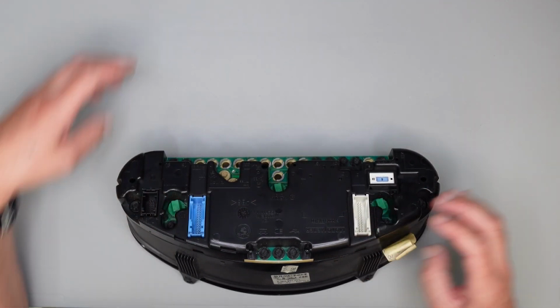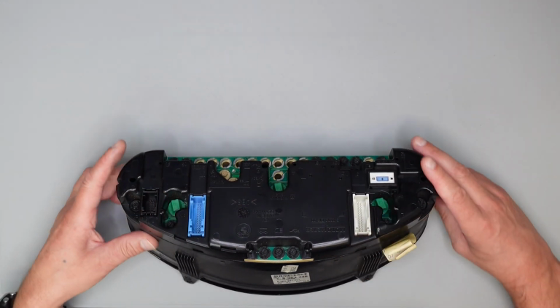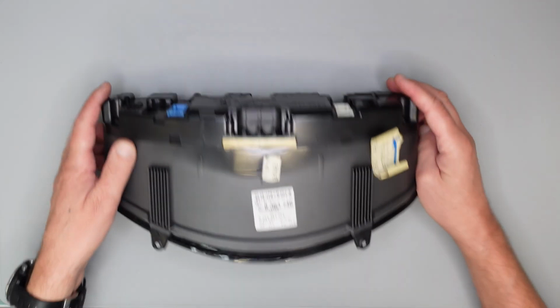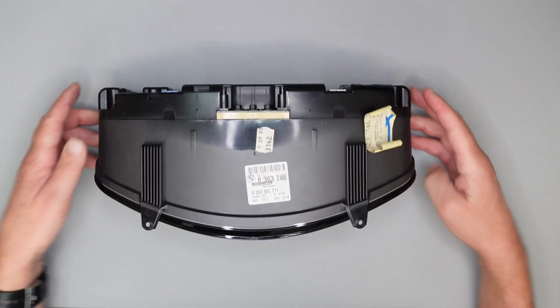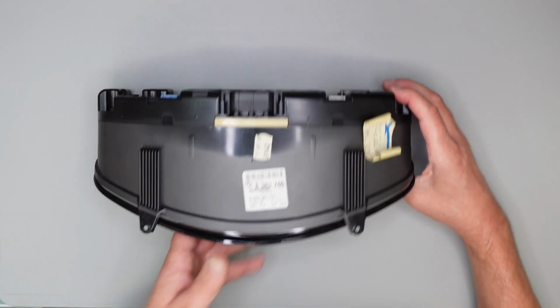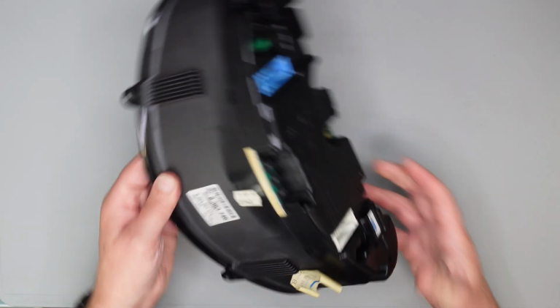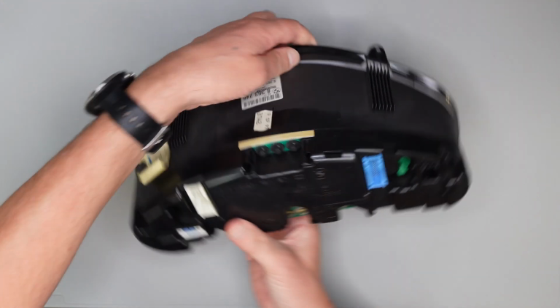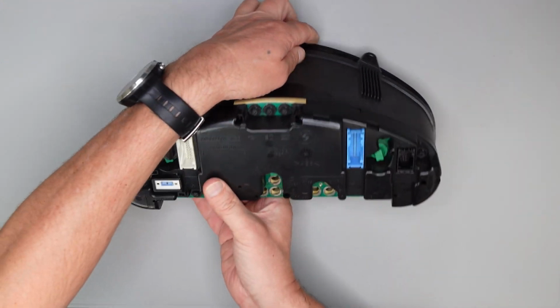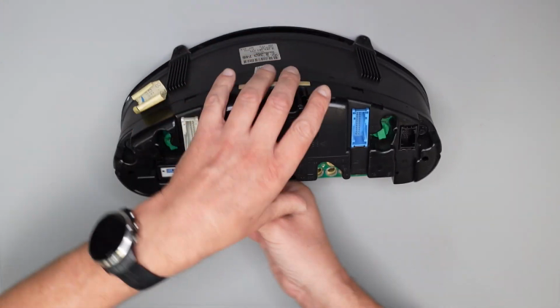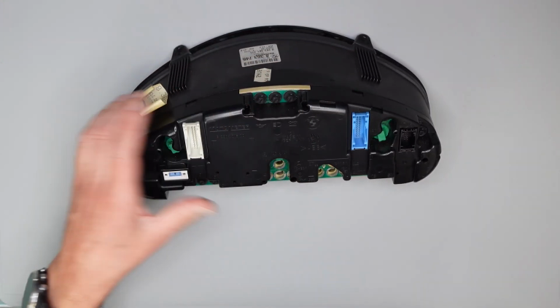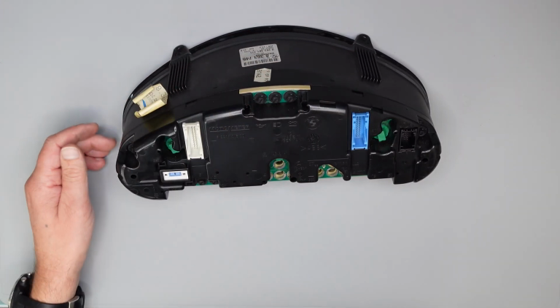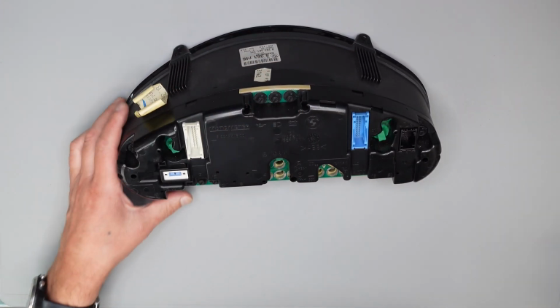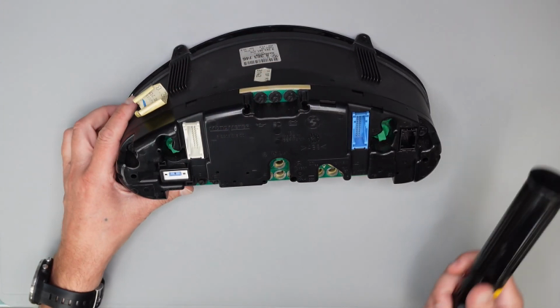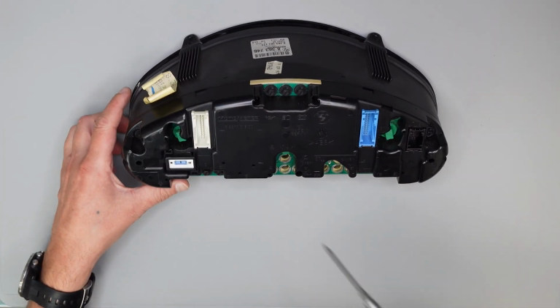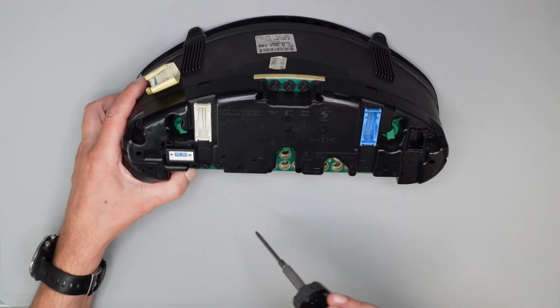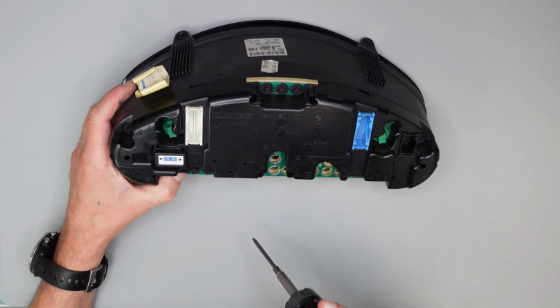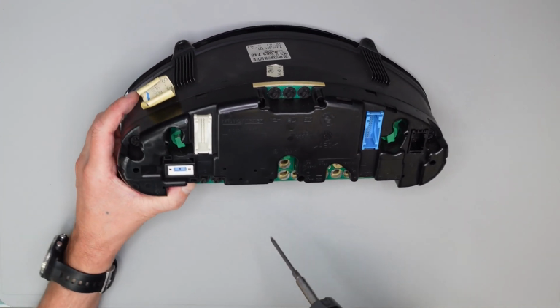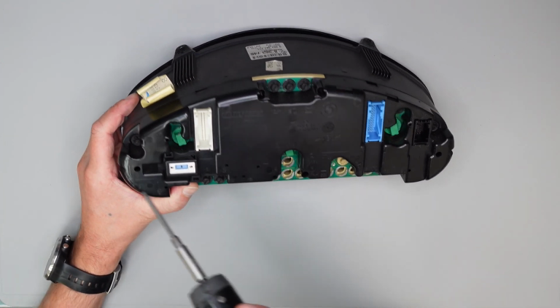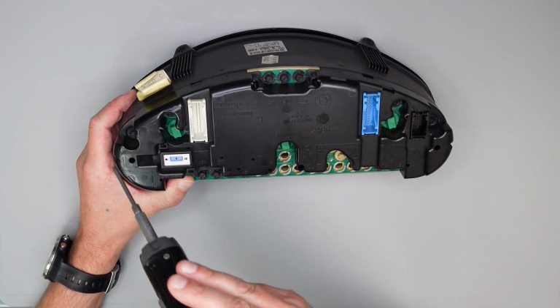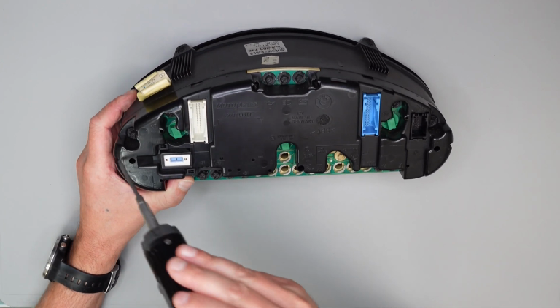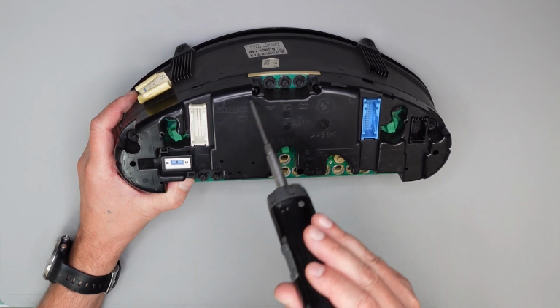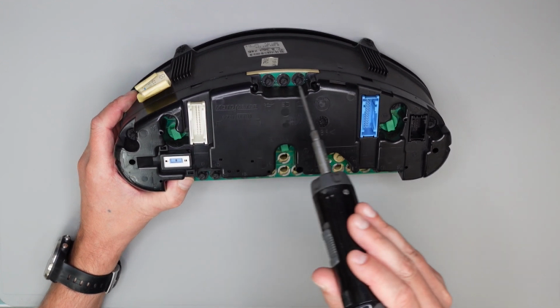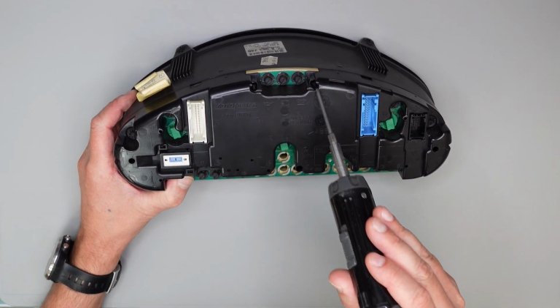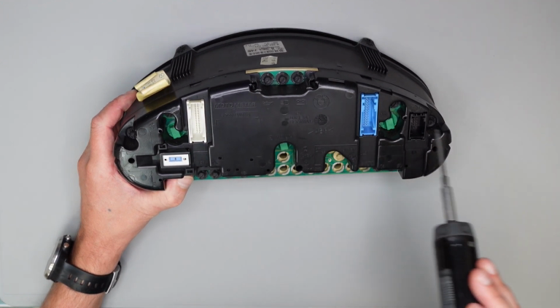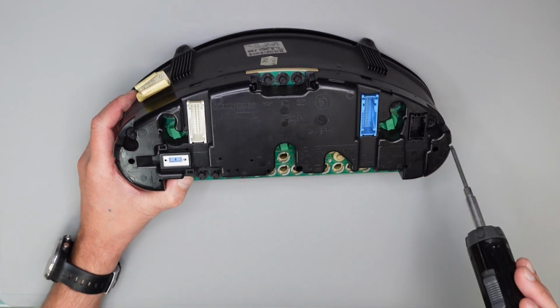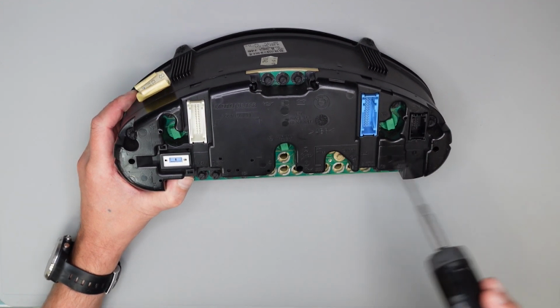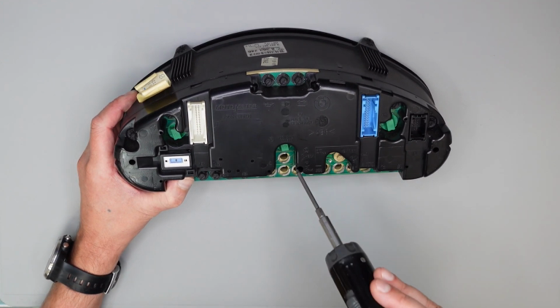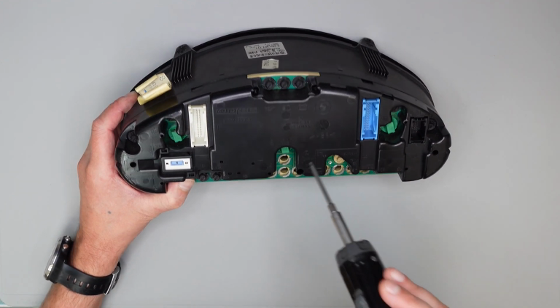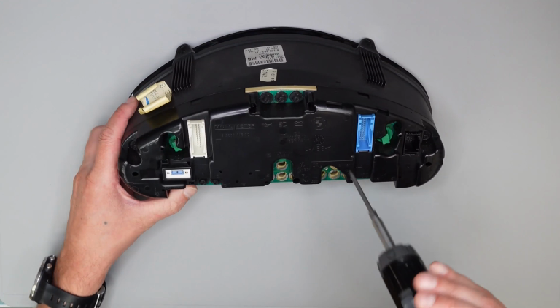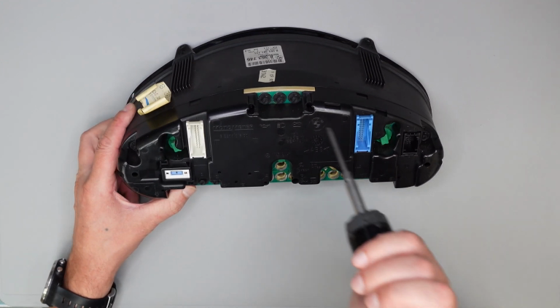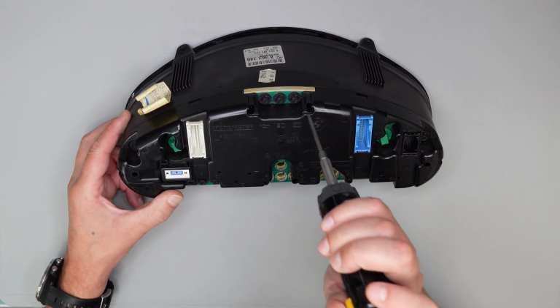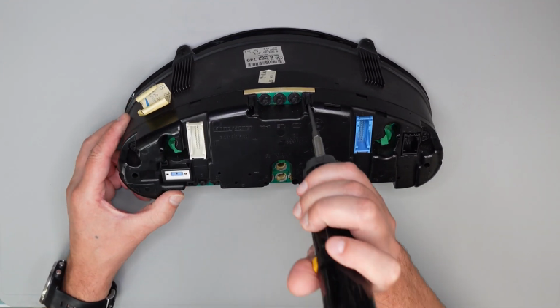Erstmal die Stecker ab. Hier haben wir 5 Schrauben: 1, 2, 3, 4, 5. Alle Torx 10.